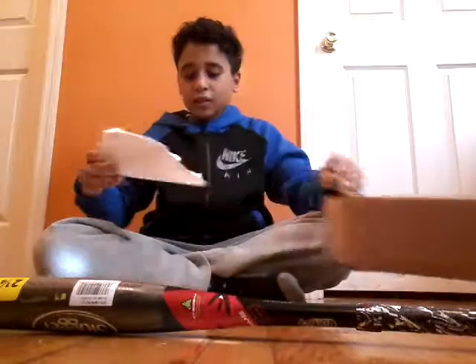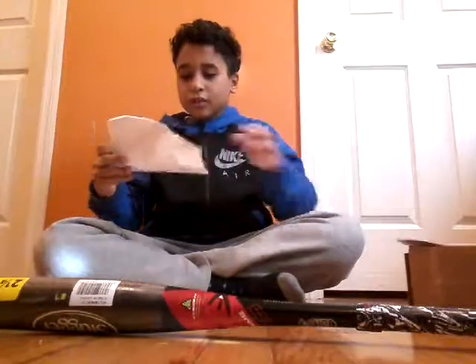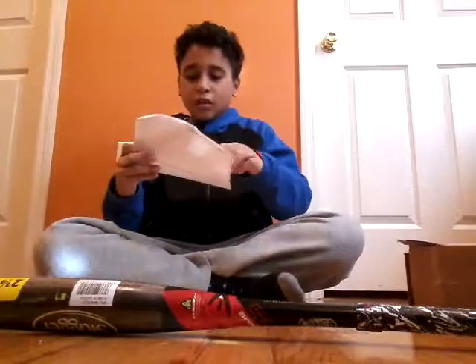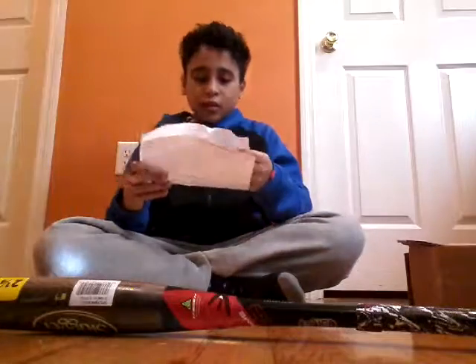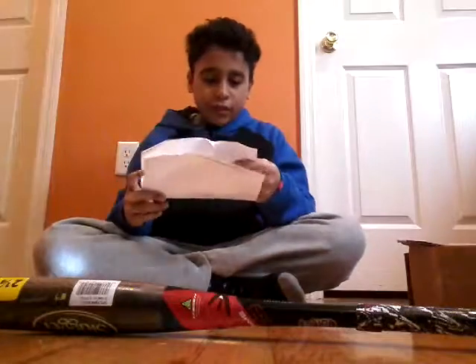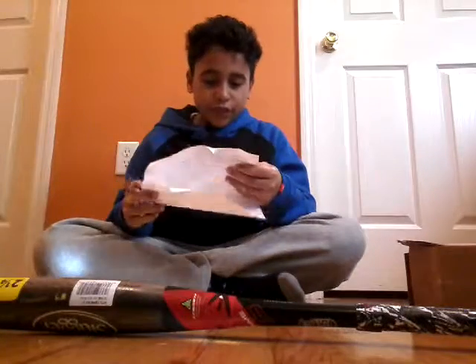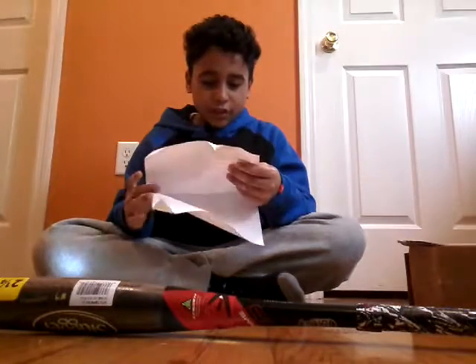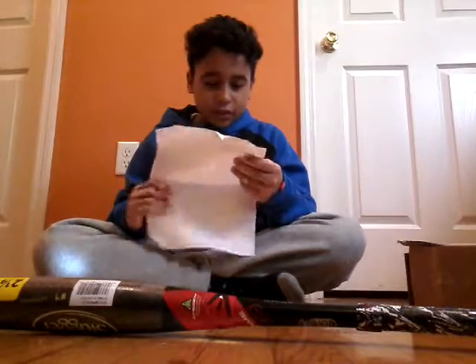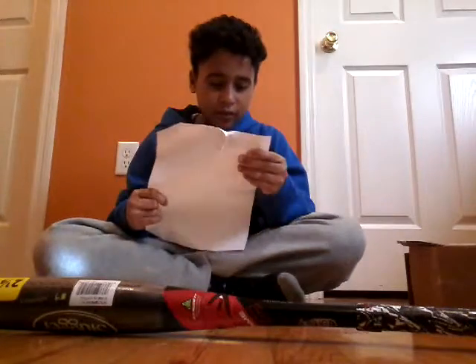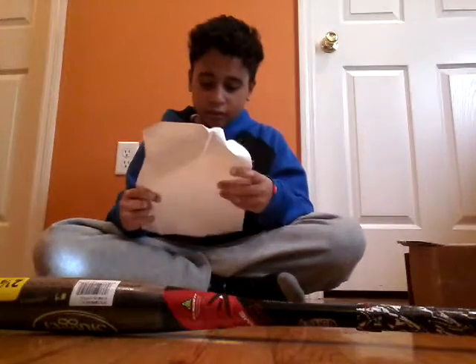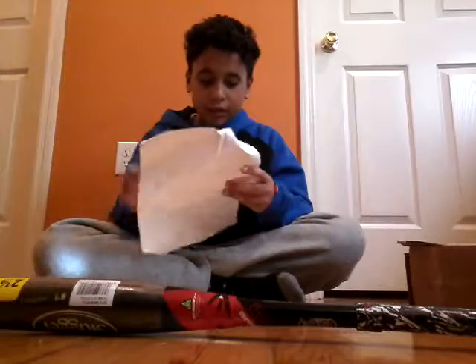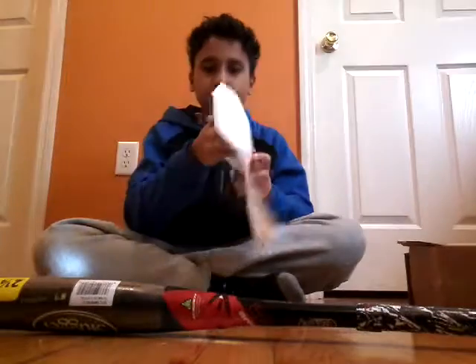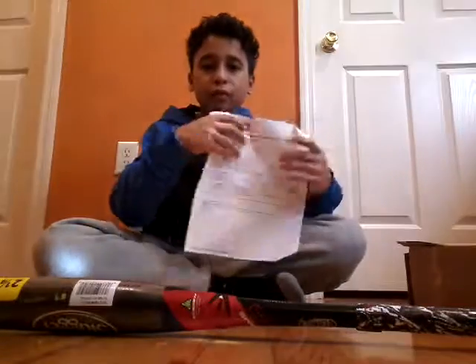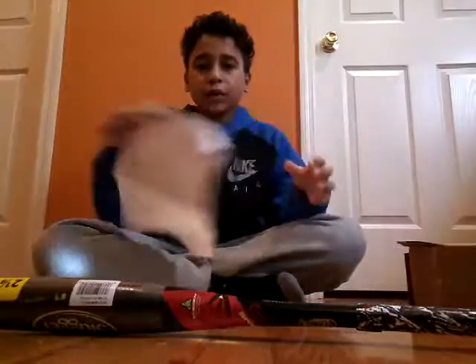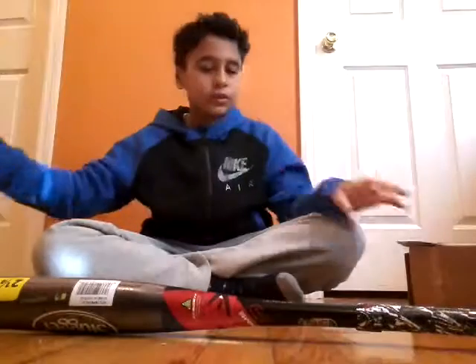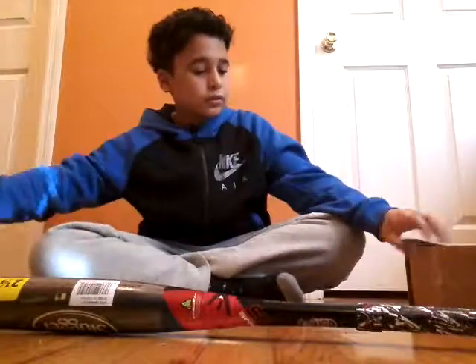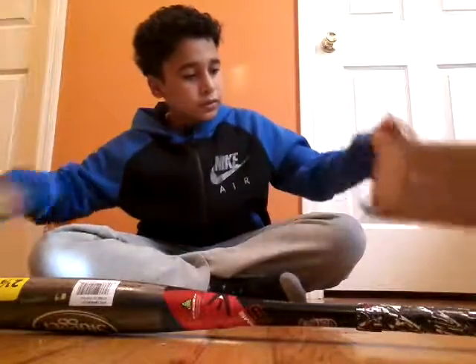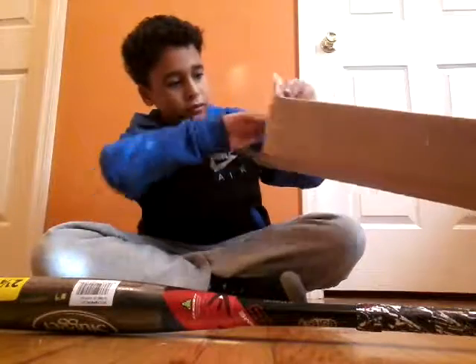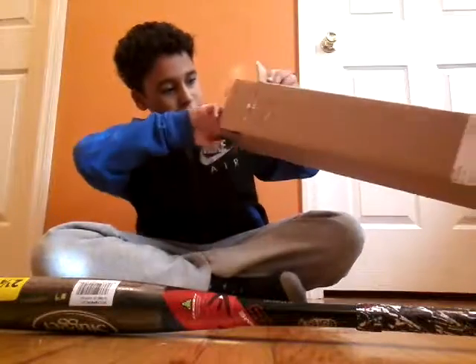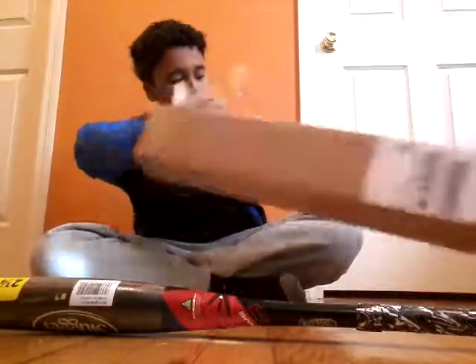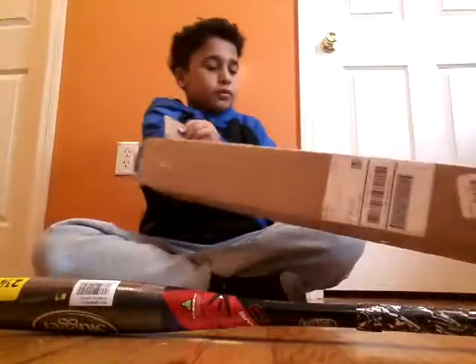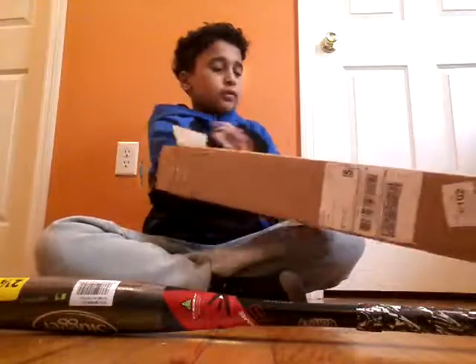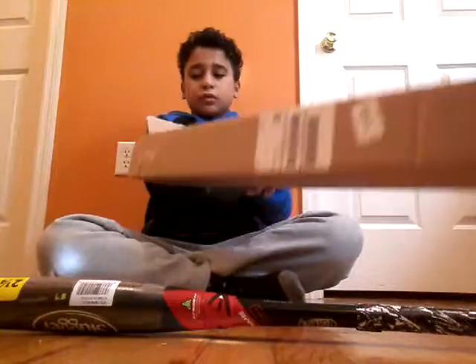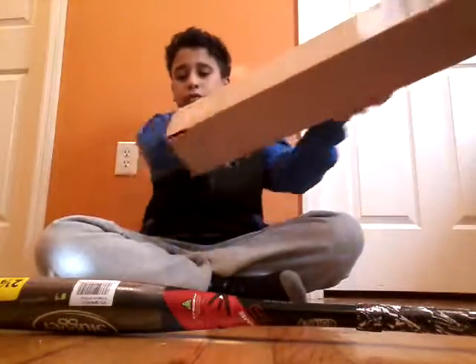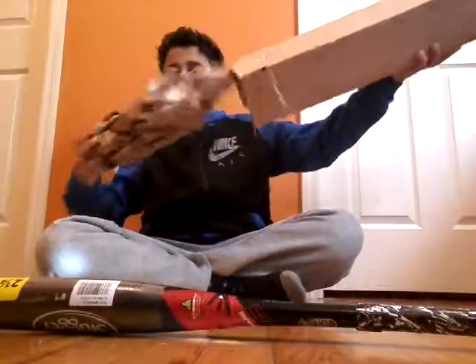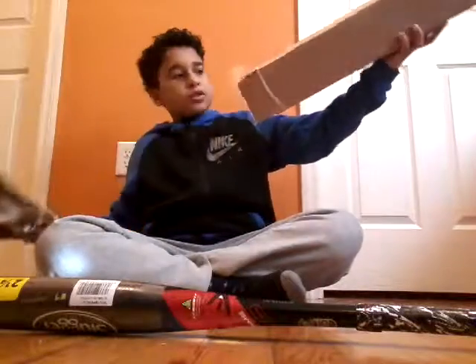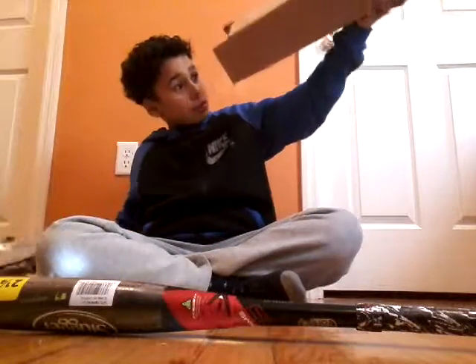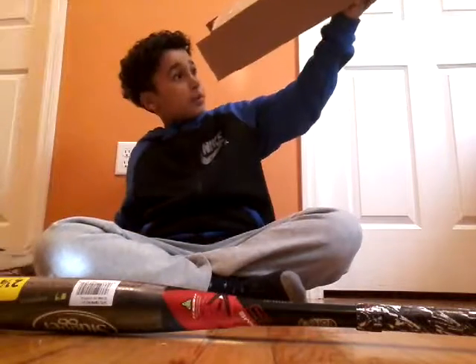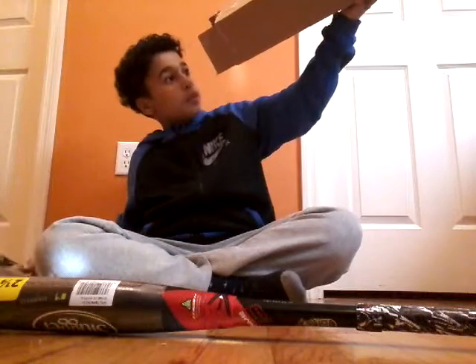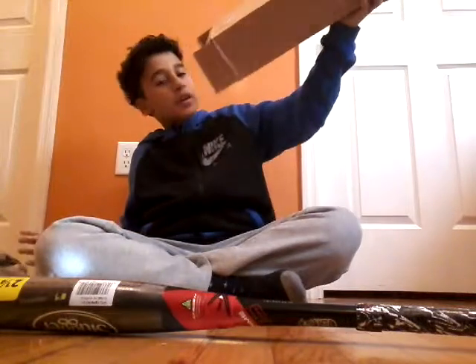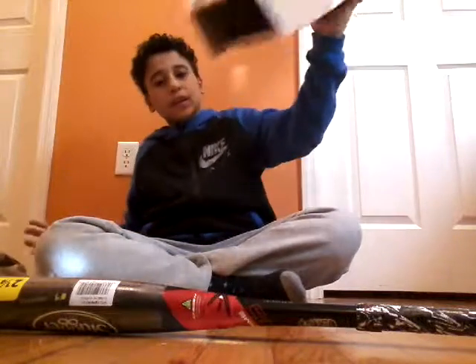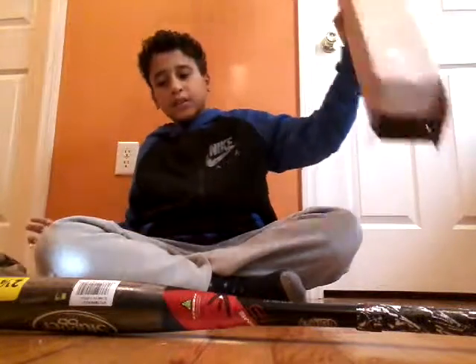There's paper, the receipt that I ordered from Modell's, some more paper, and that's it.